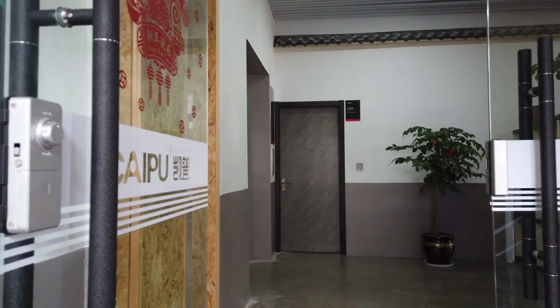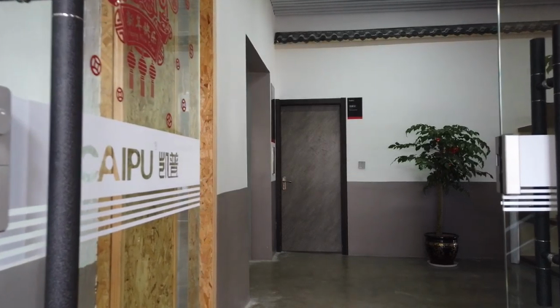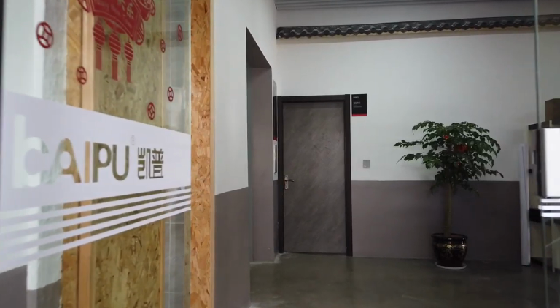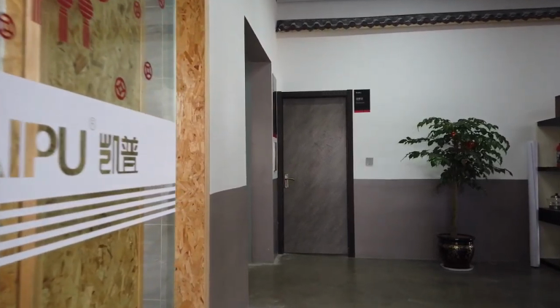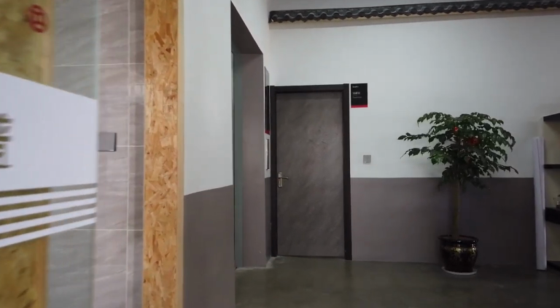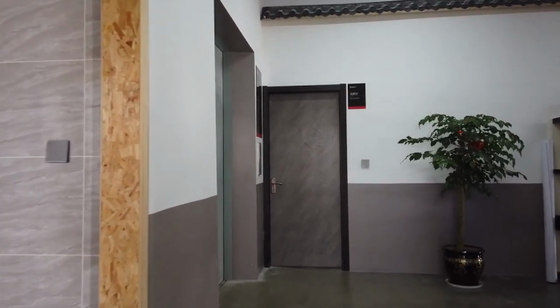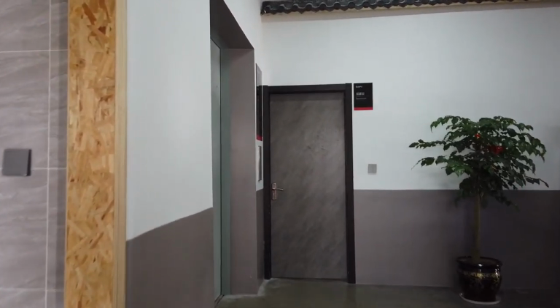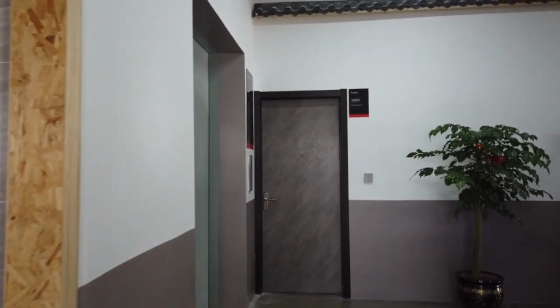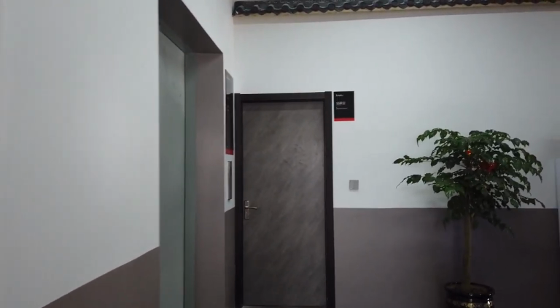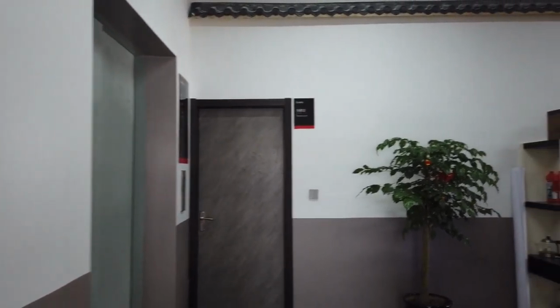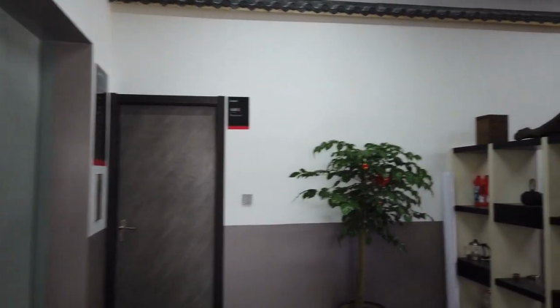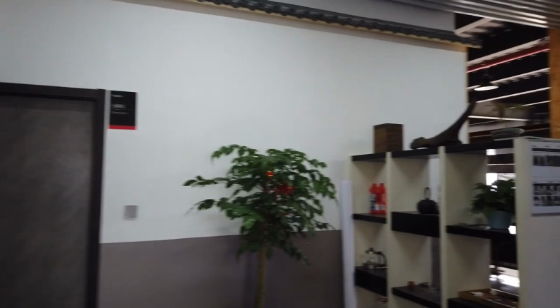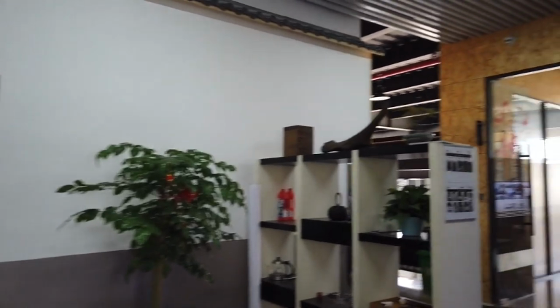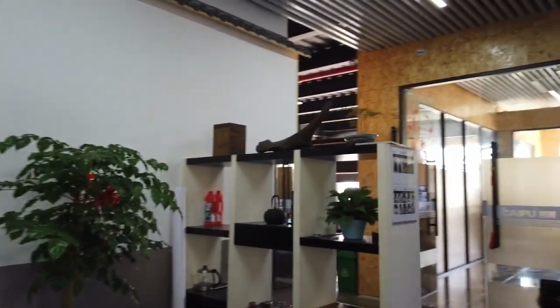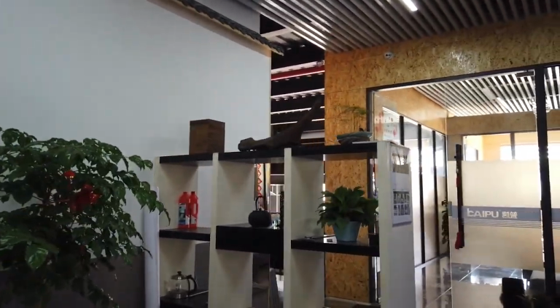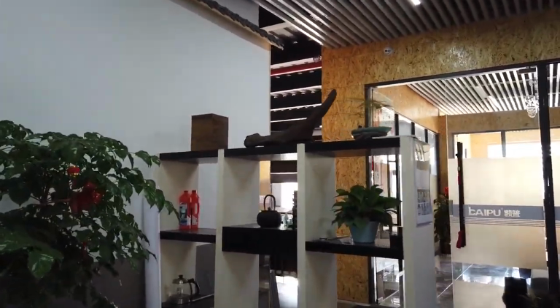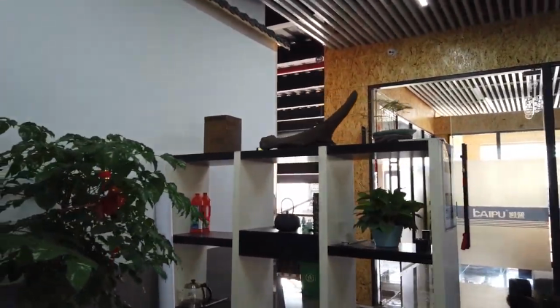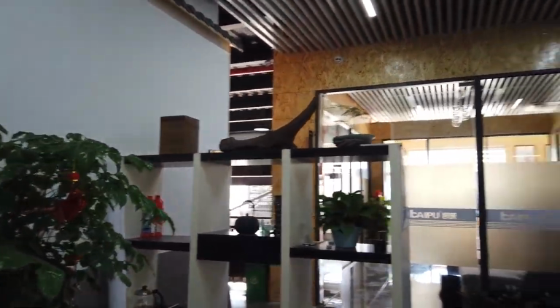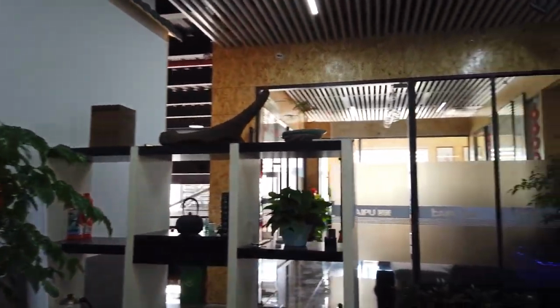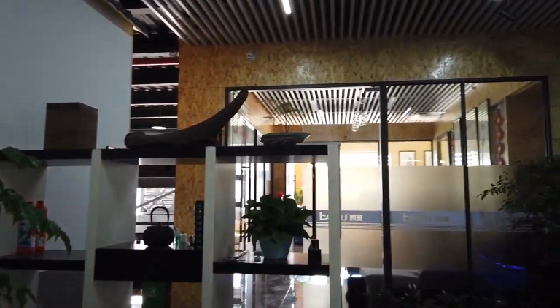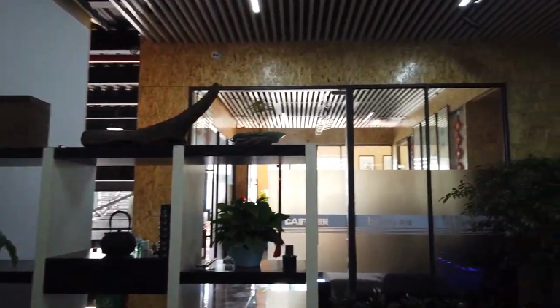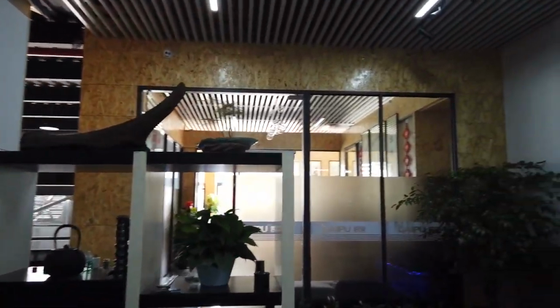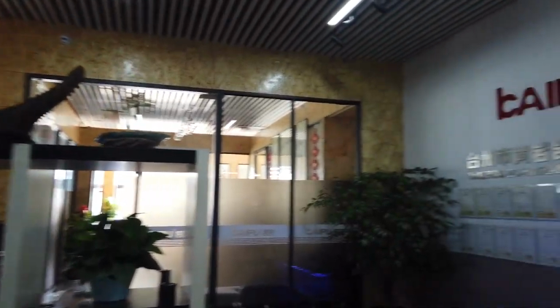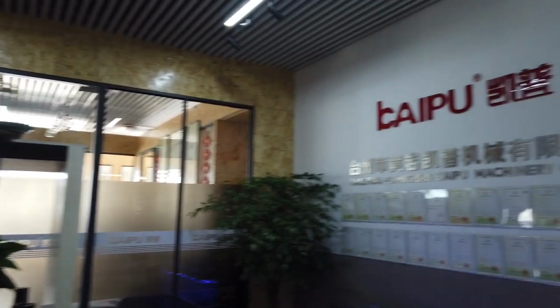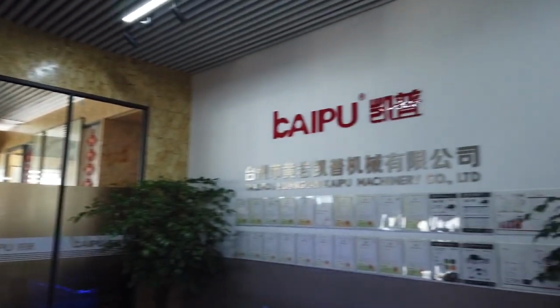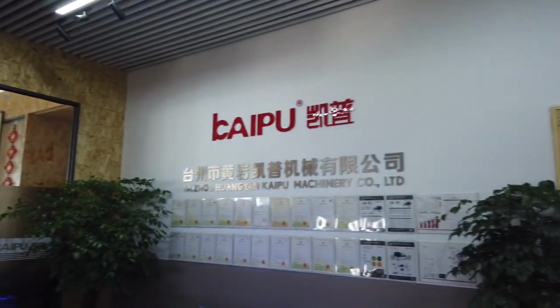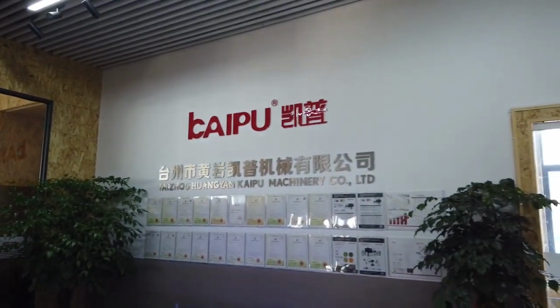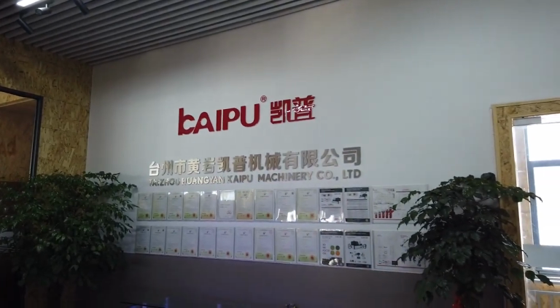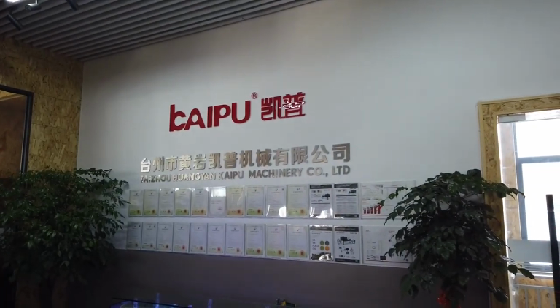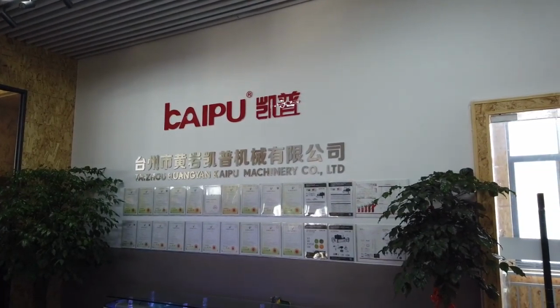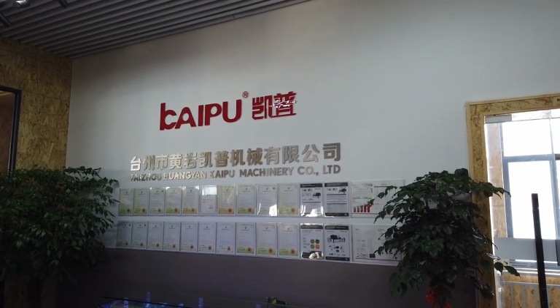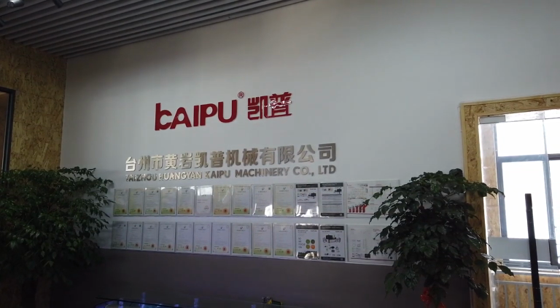Hello, good morning. This is our office. When you enter our office, you can see details for our artists. This is our cat logo and our company introduction.